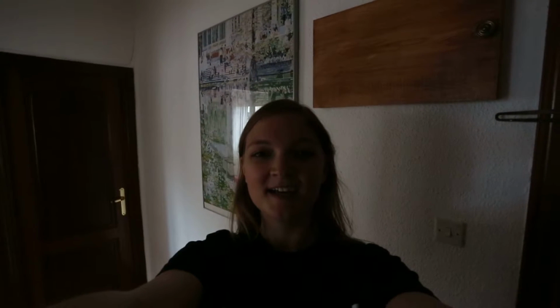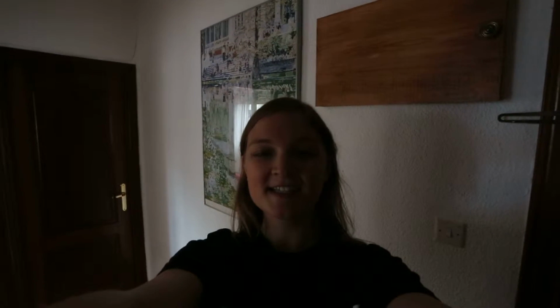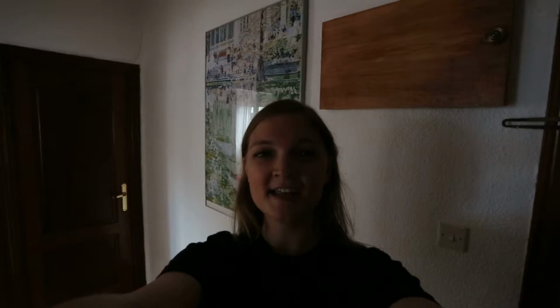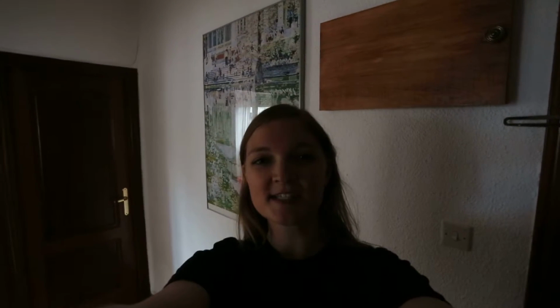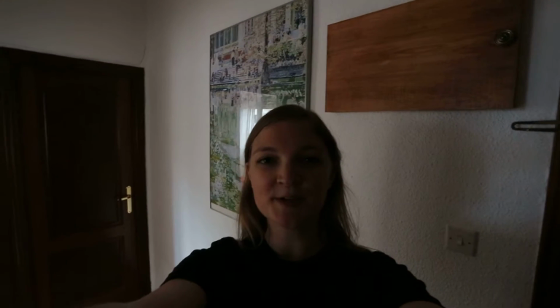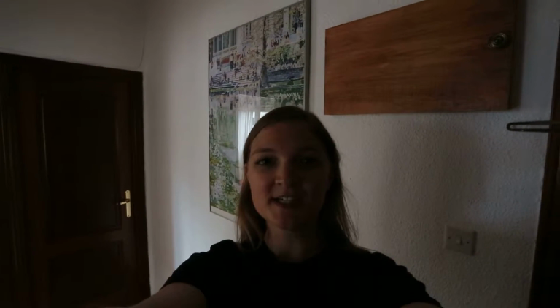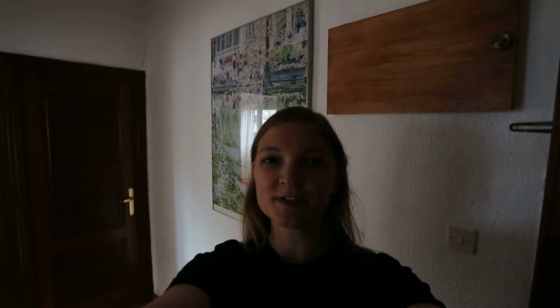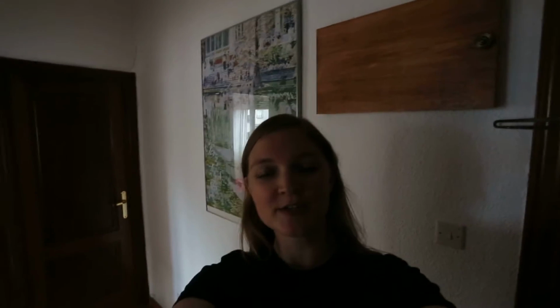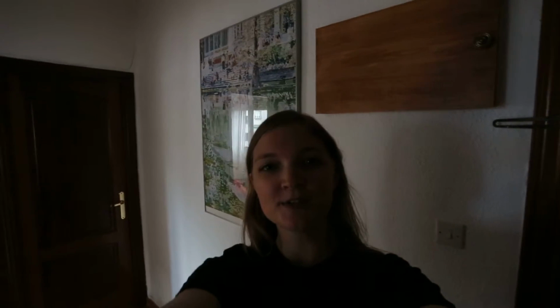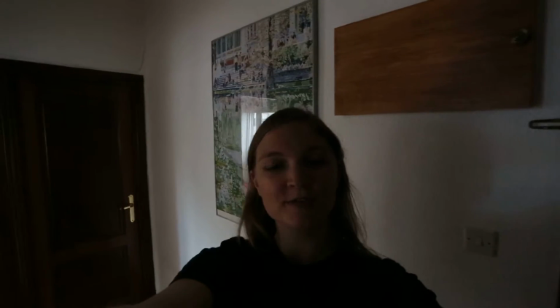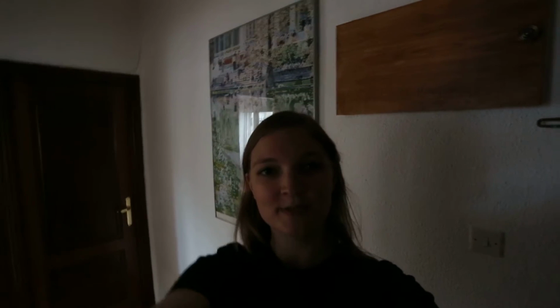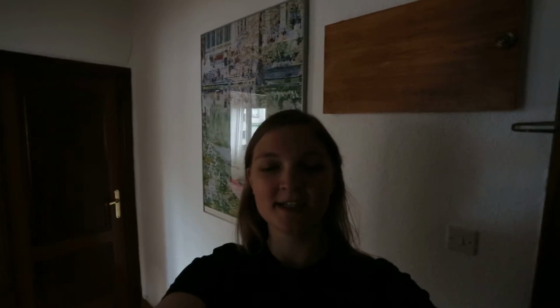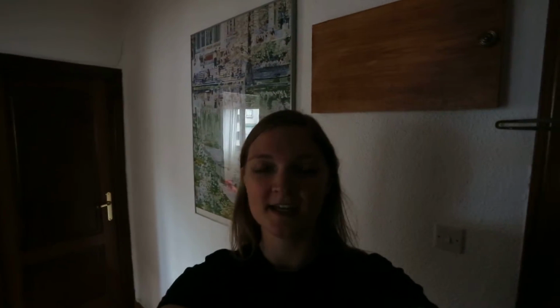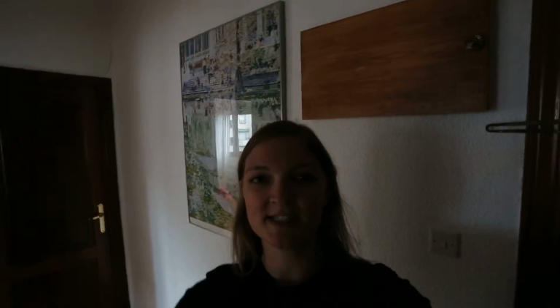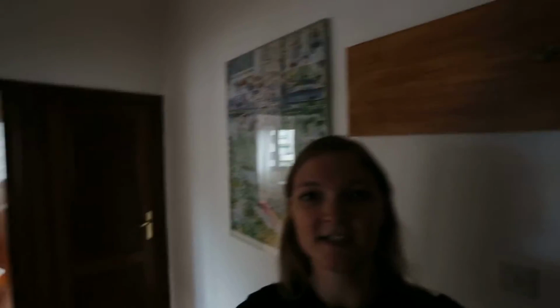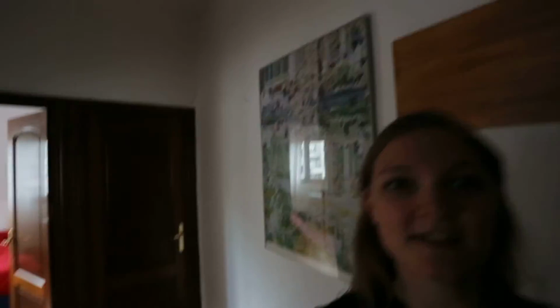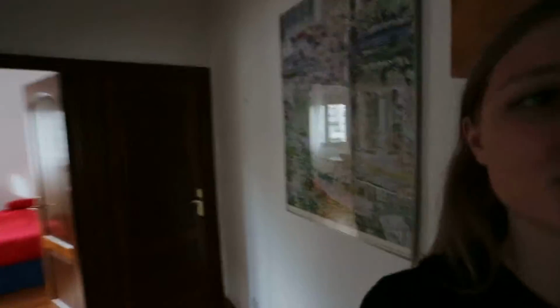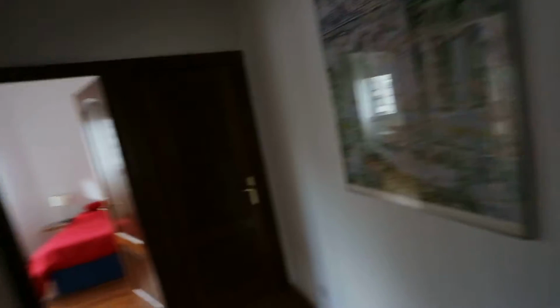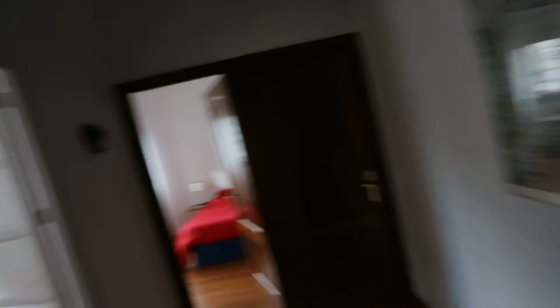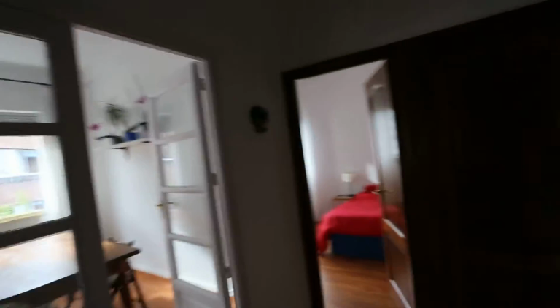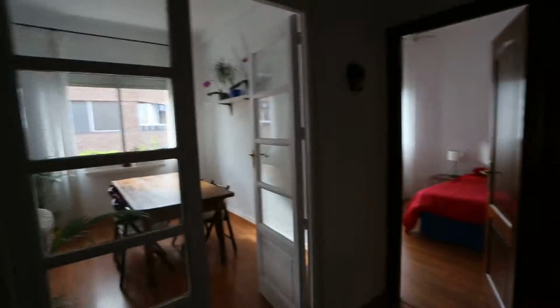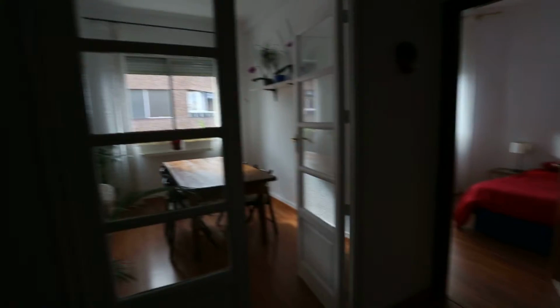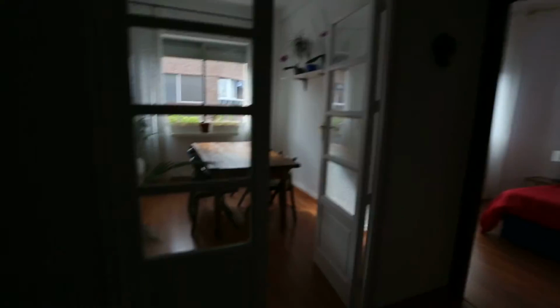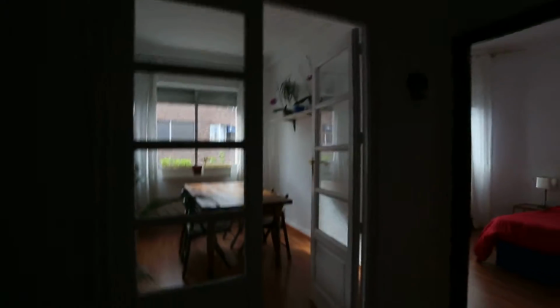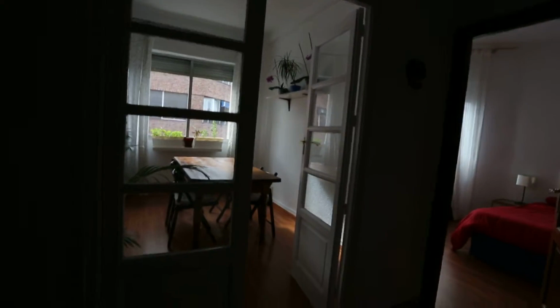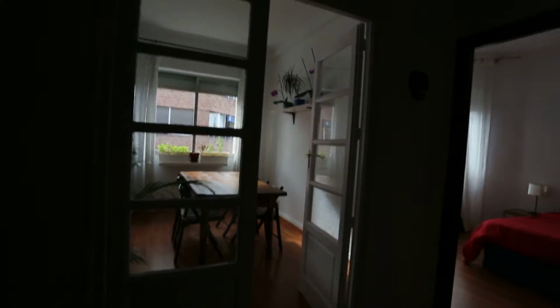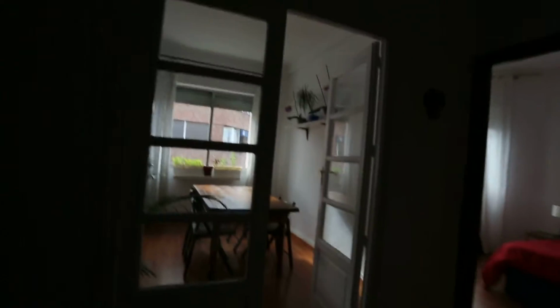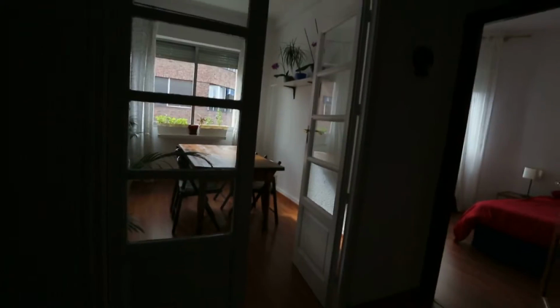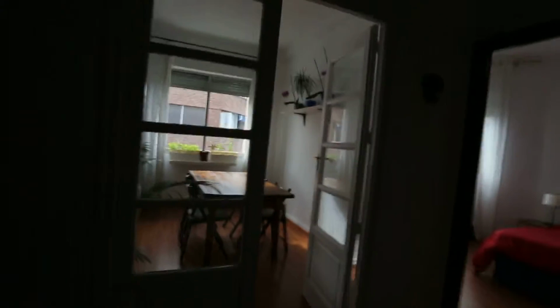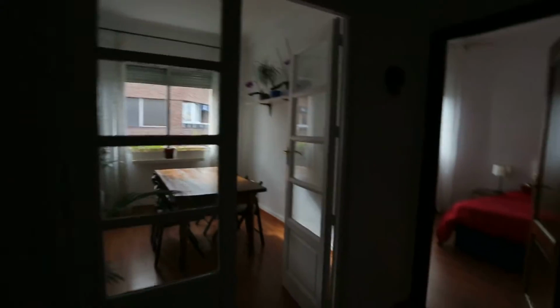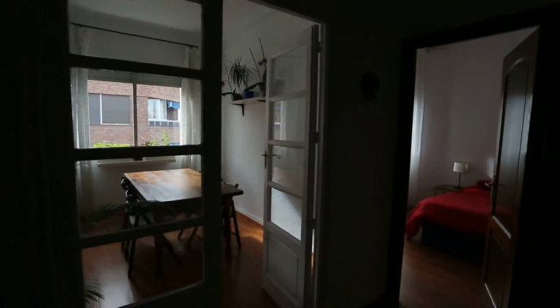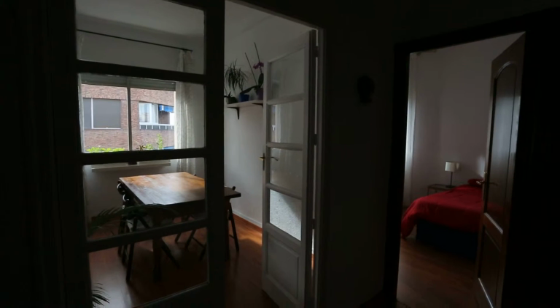Hi, this is Kelly with Spada Home Madrid, and I'm going to show you a beautiful three-bedroom apartment on Calle Ibiza. This is right by the Ibiza metro, as well as right in front of the Retiro Park, so it's a really beautiful location.